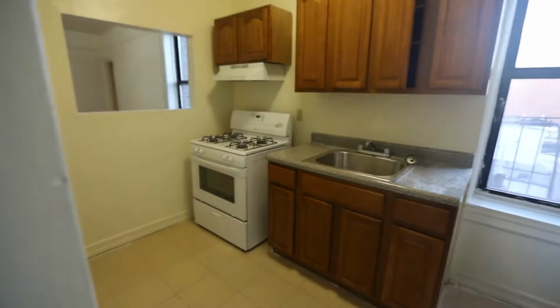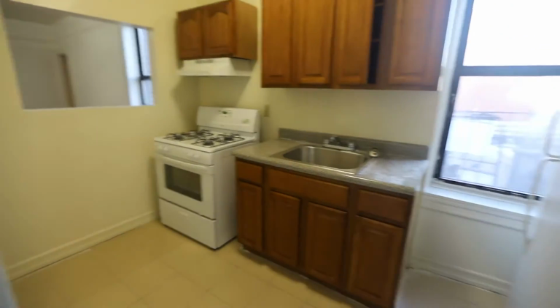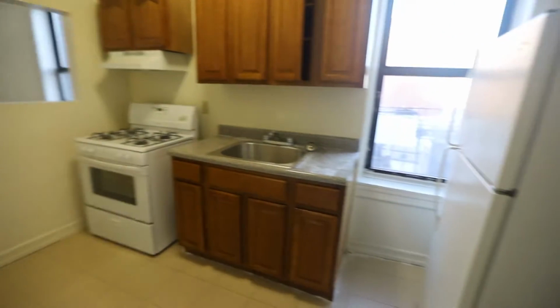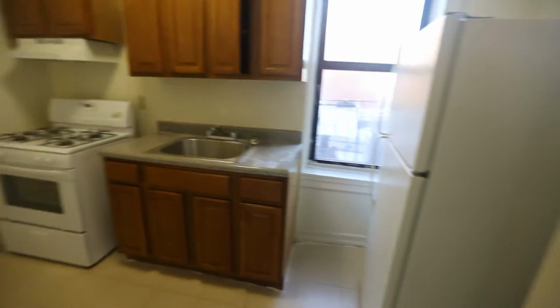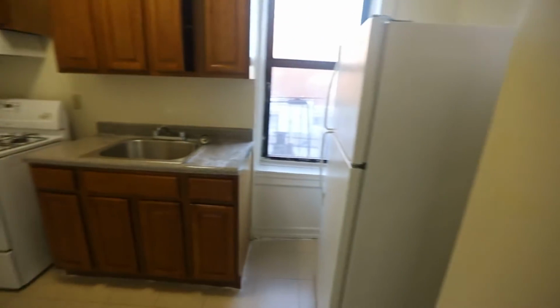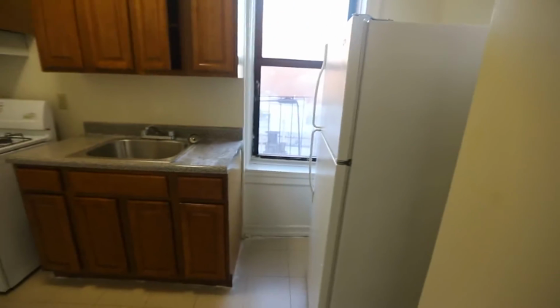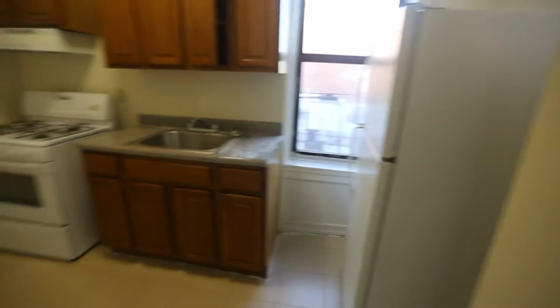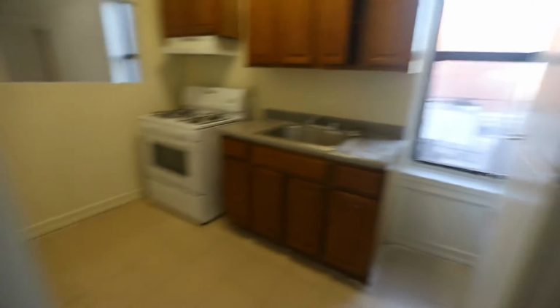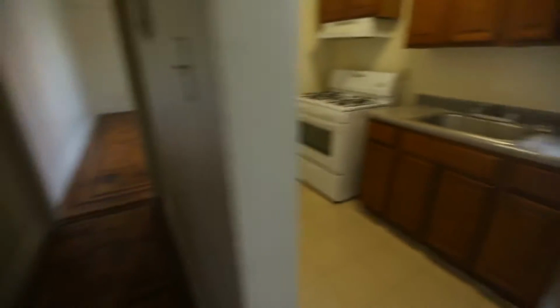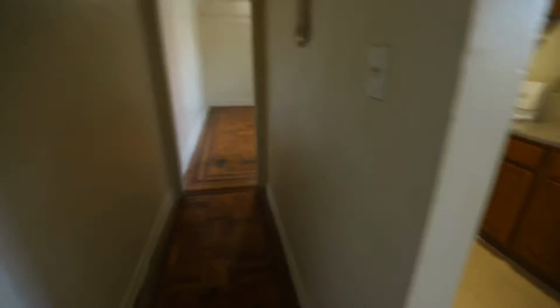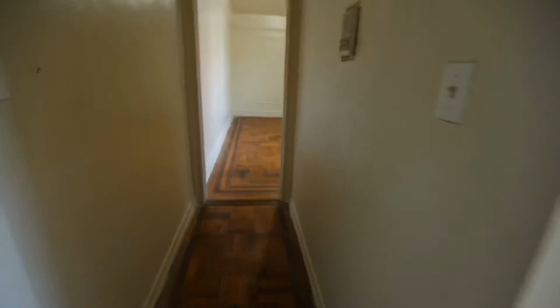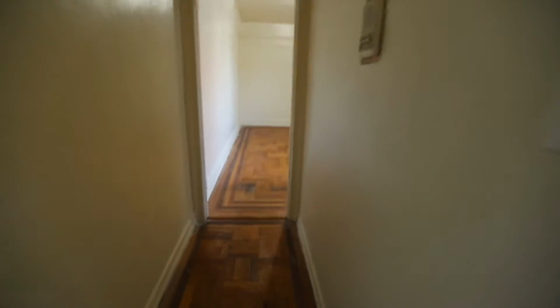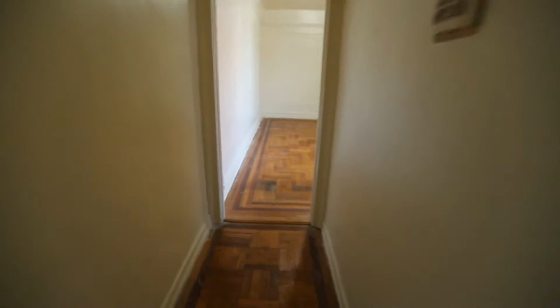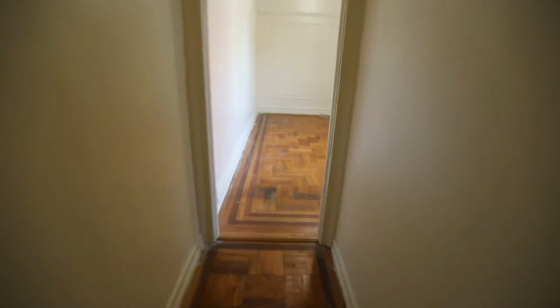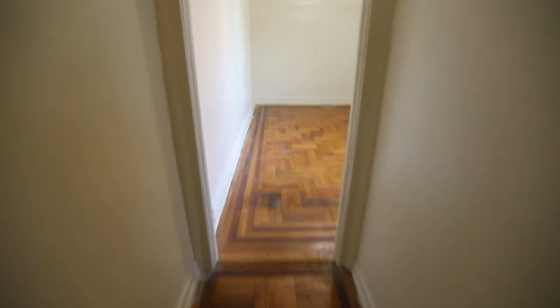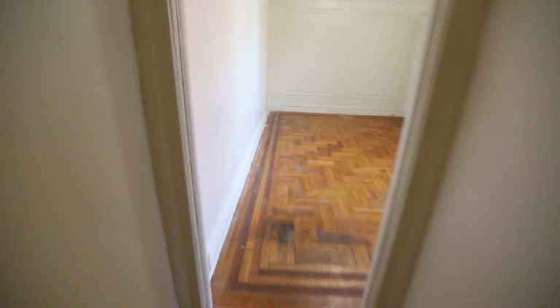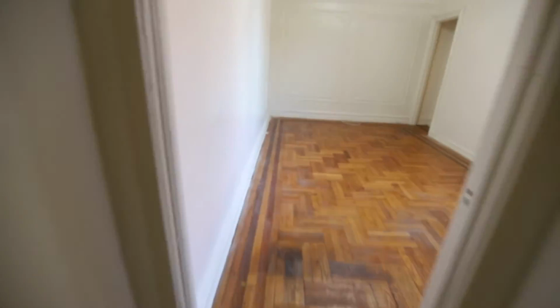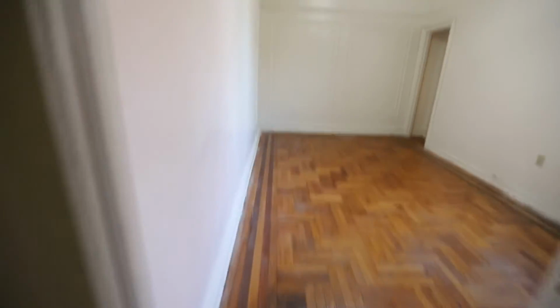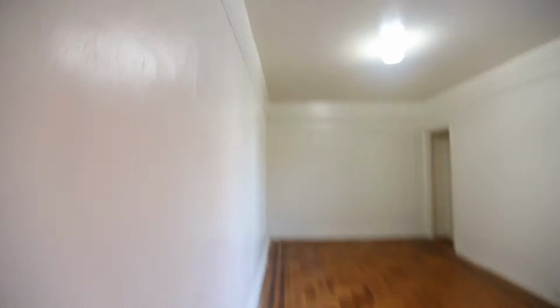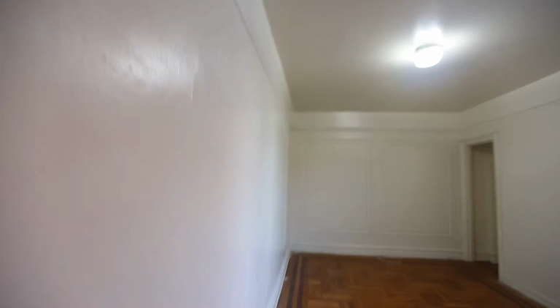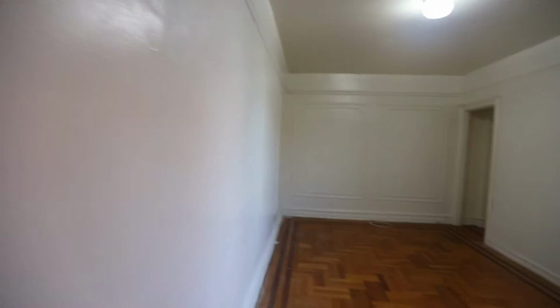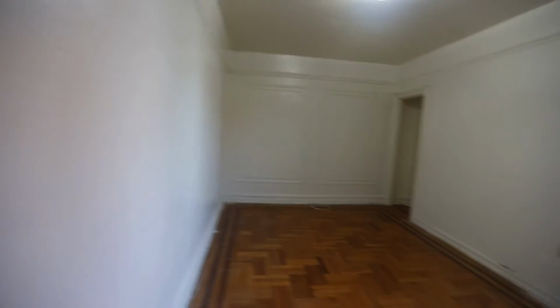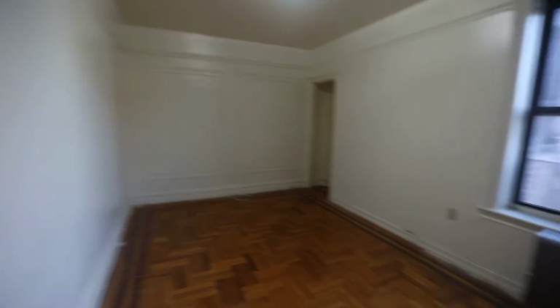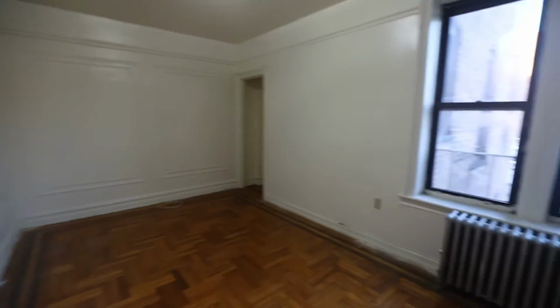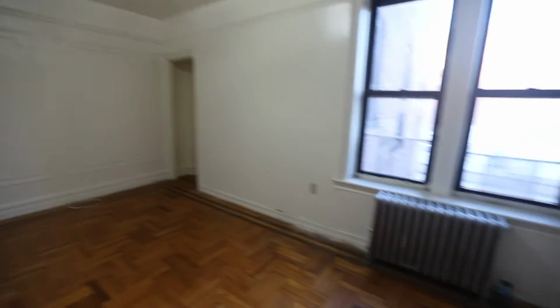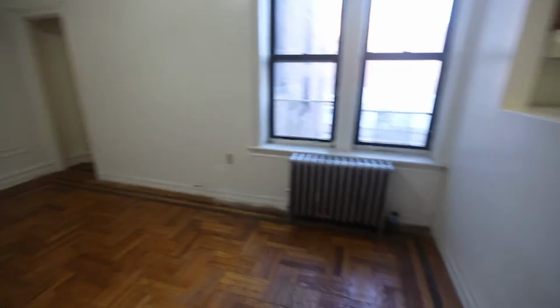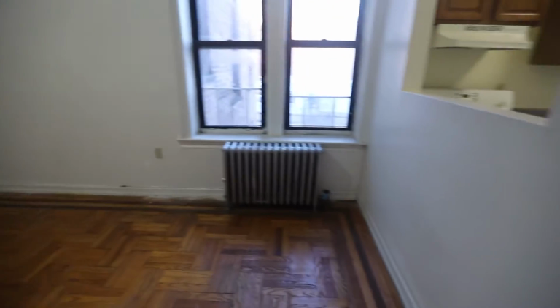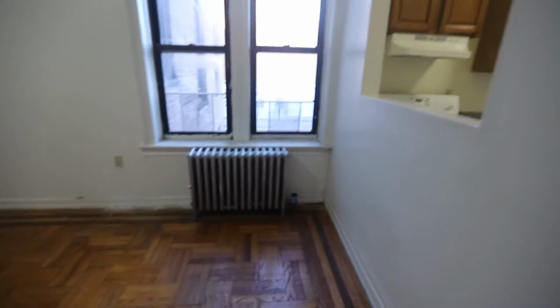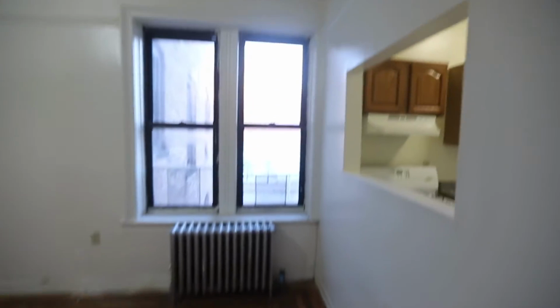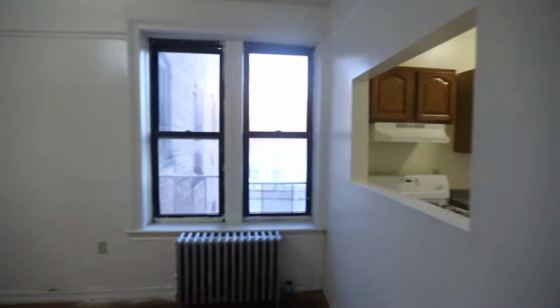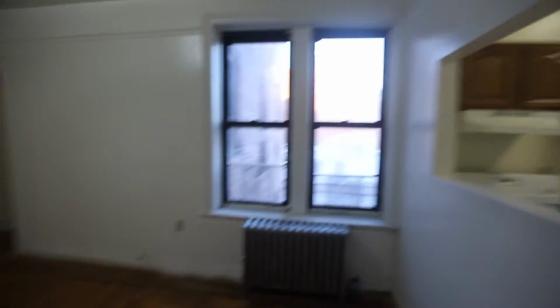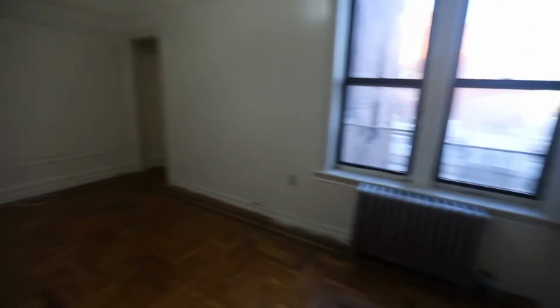This is unit 4F at 271 Sullivan Place. This is a one-bedroom. Here is the living area.